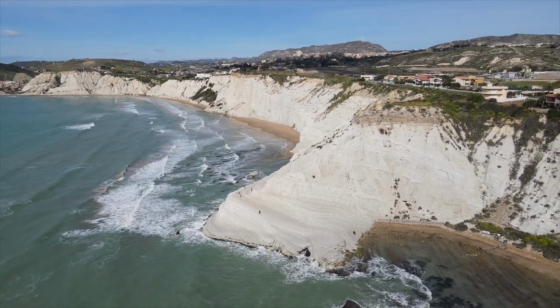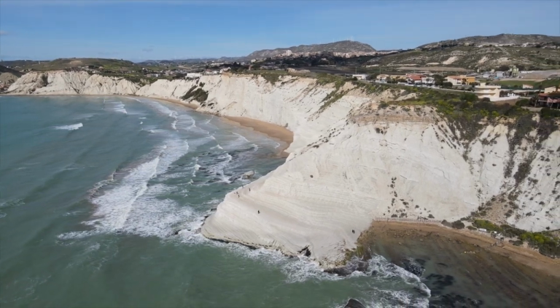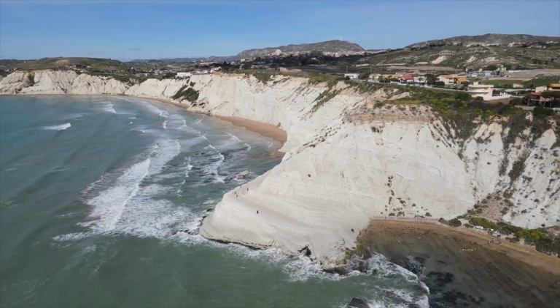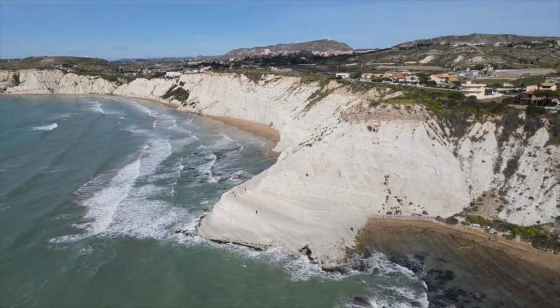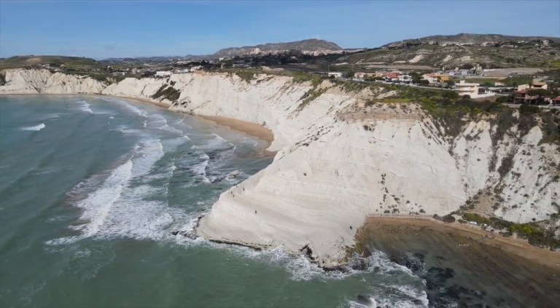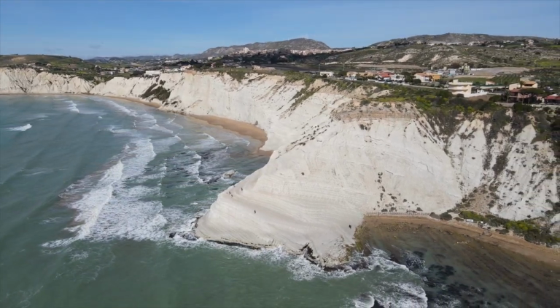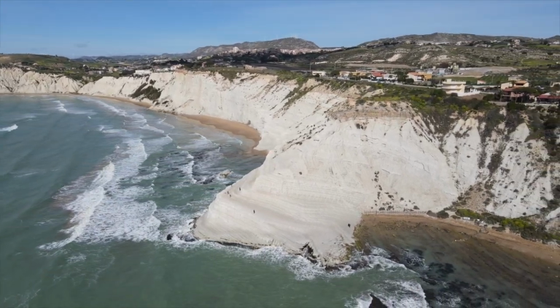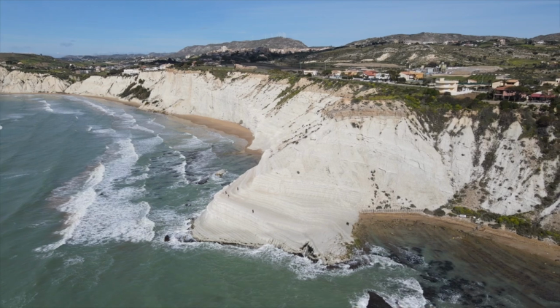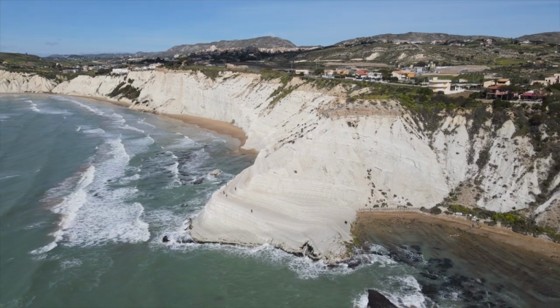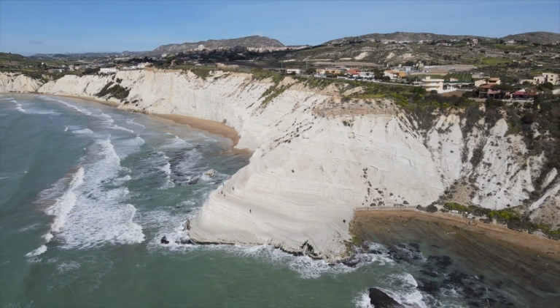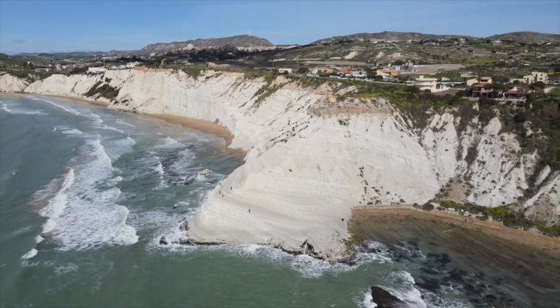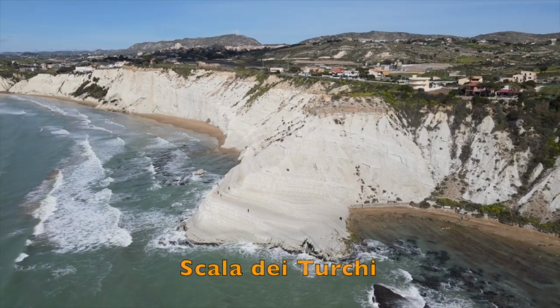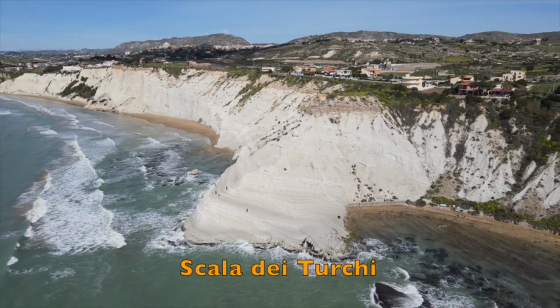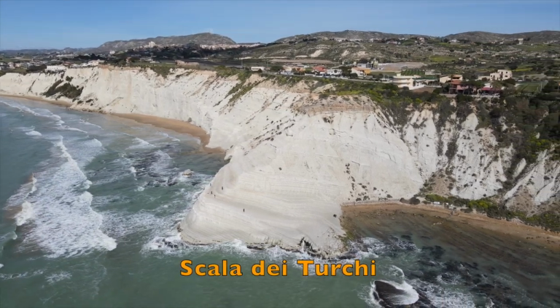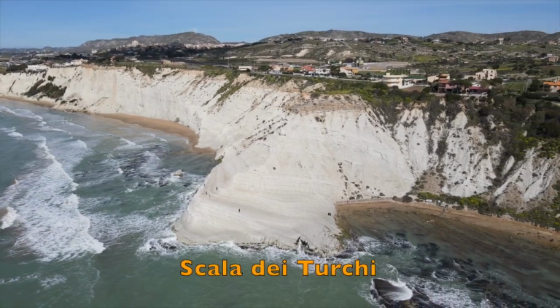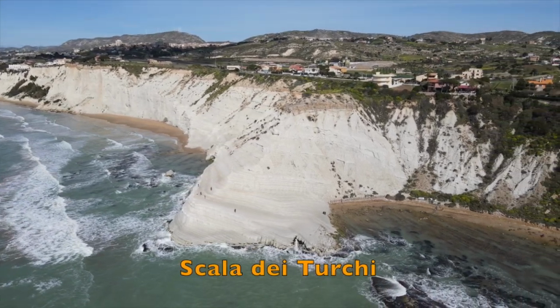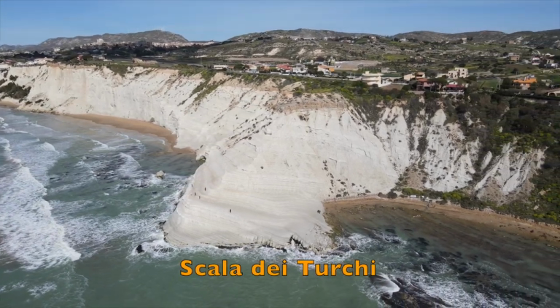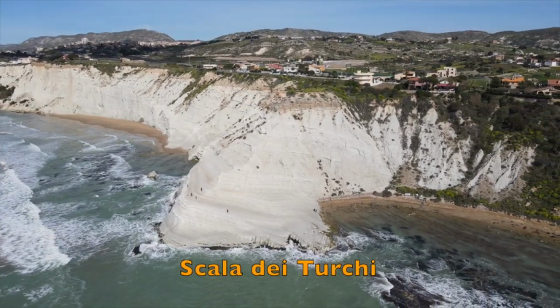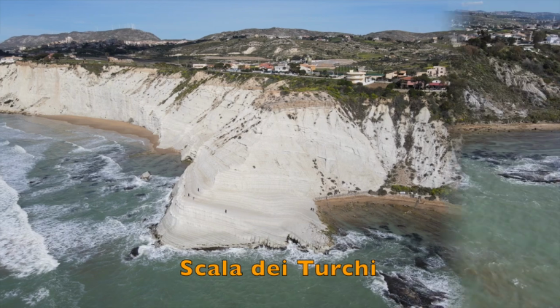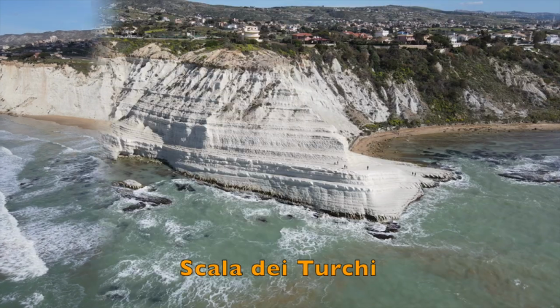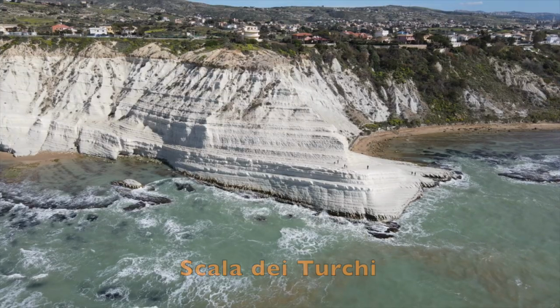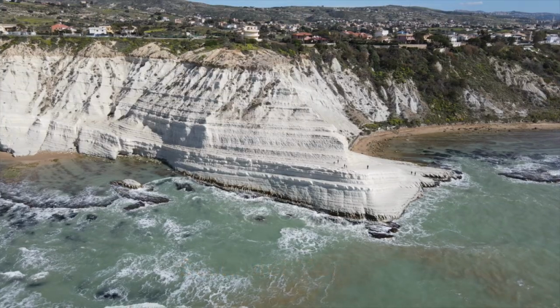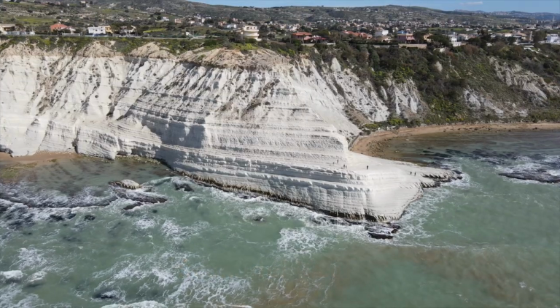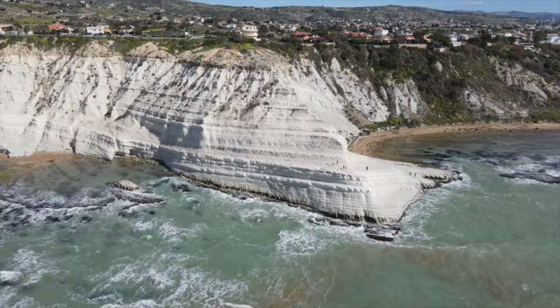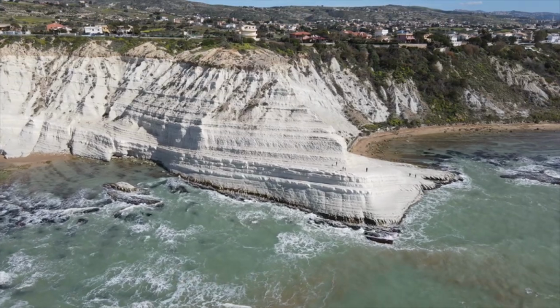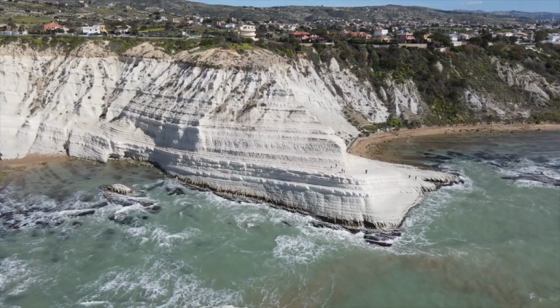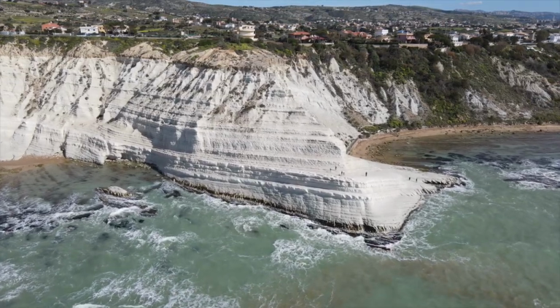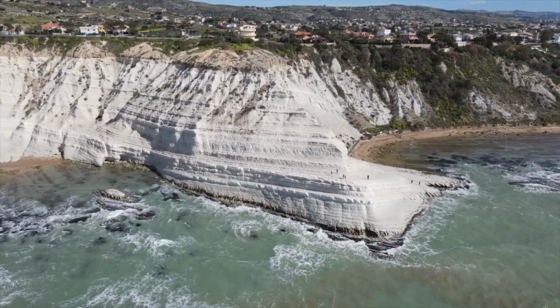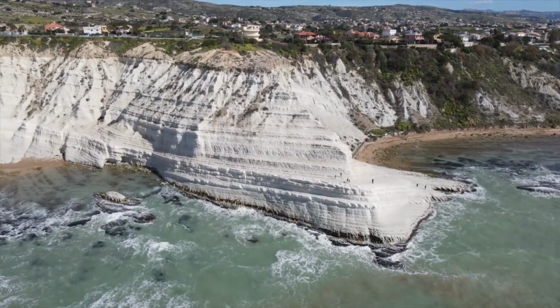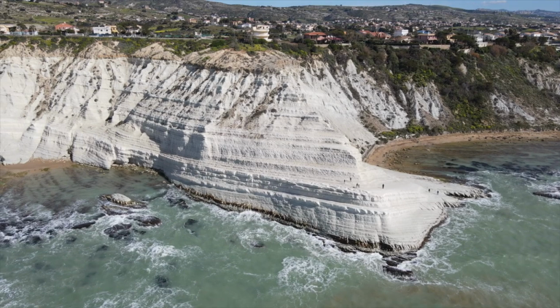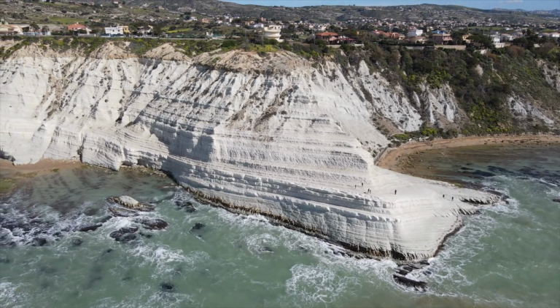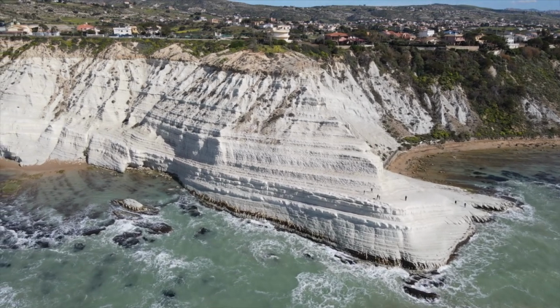Just a few miles southwest of Agrigento, I explored the amazing cliffs called Scala dei Turchi, consisting of bright white marl, a compacted sedimentary rock.